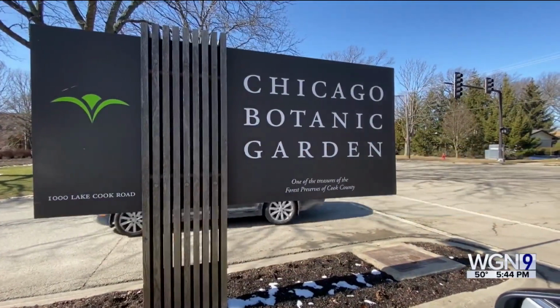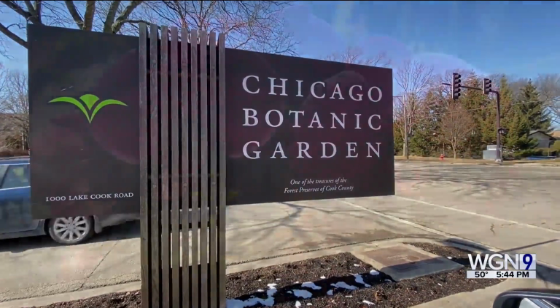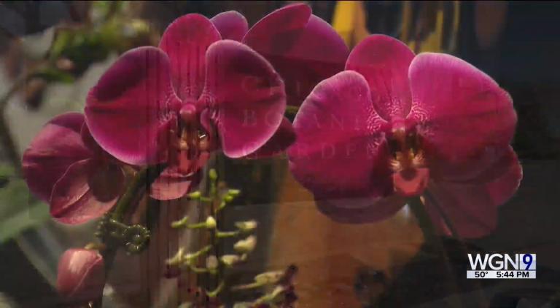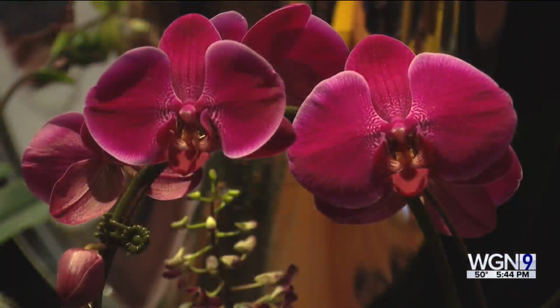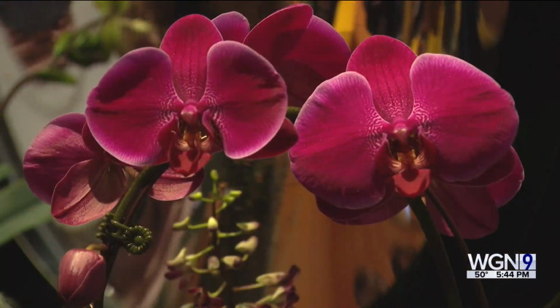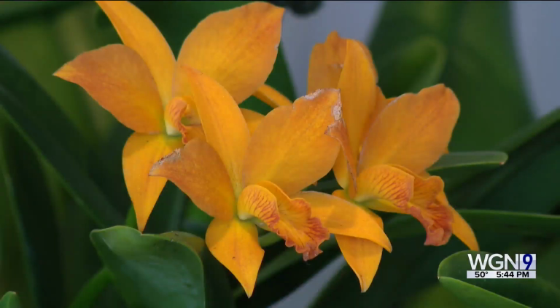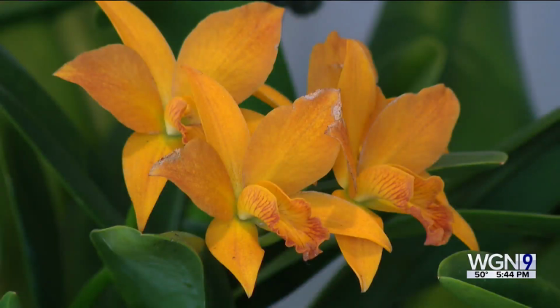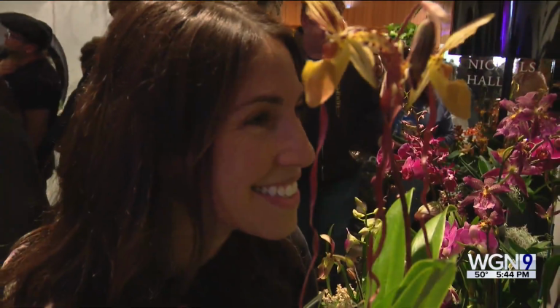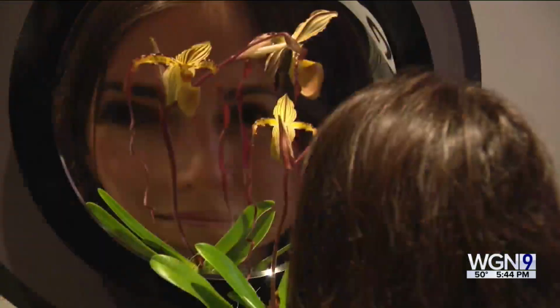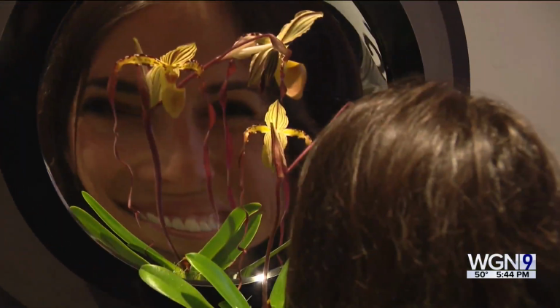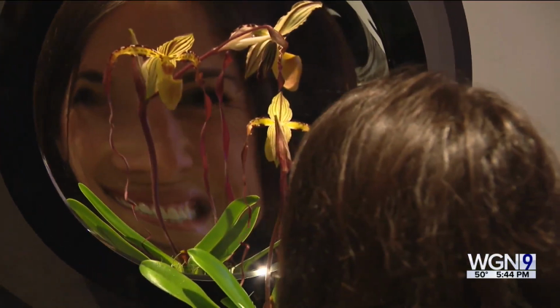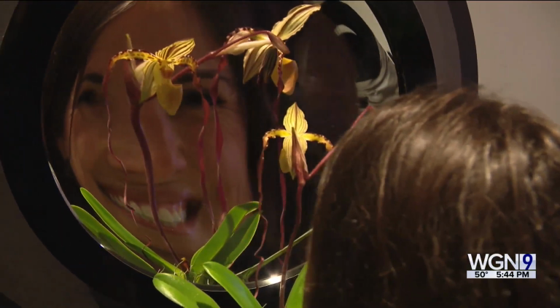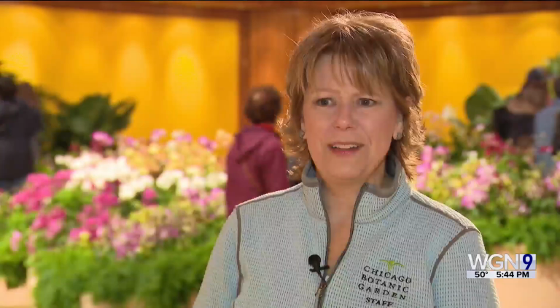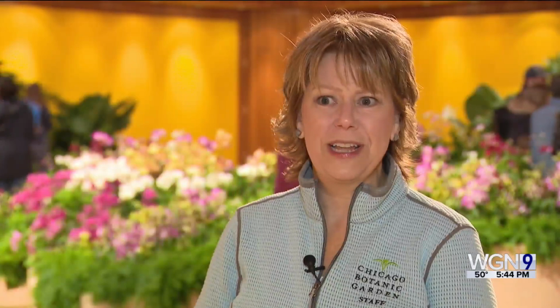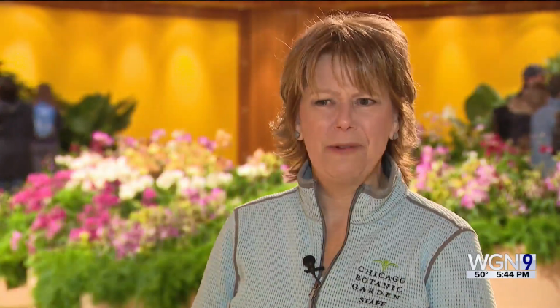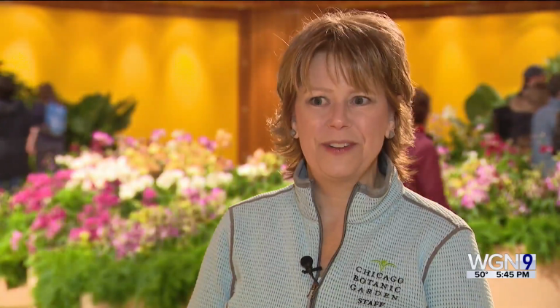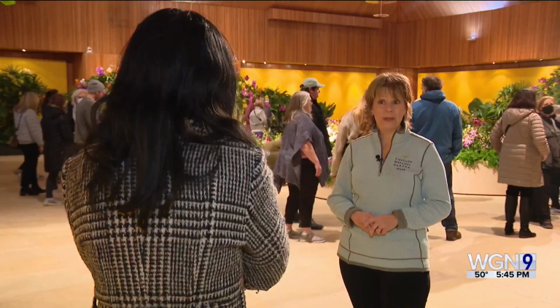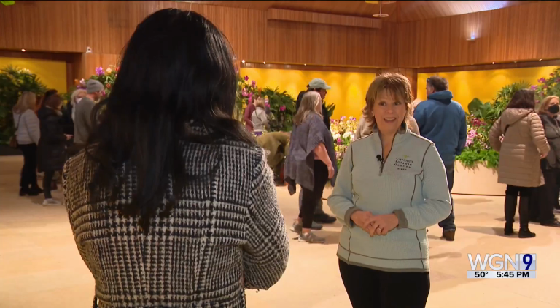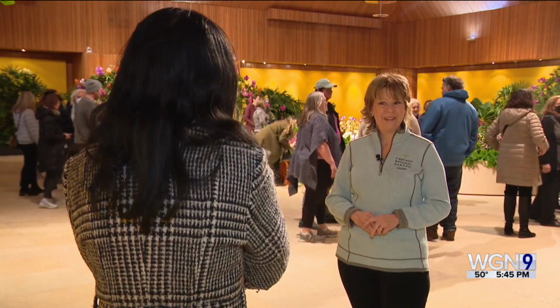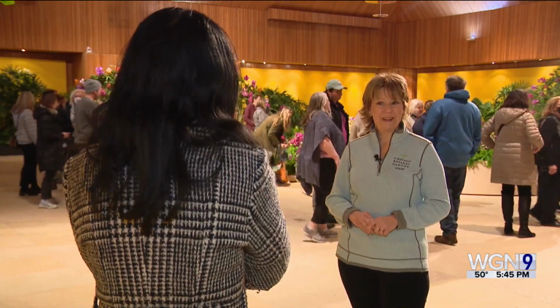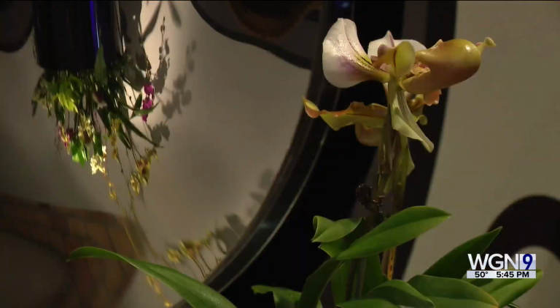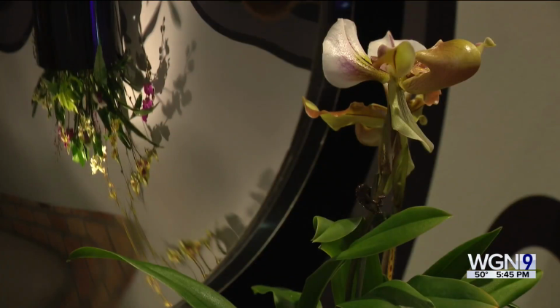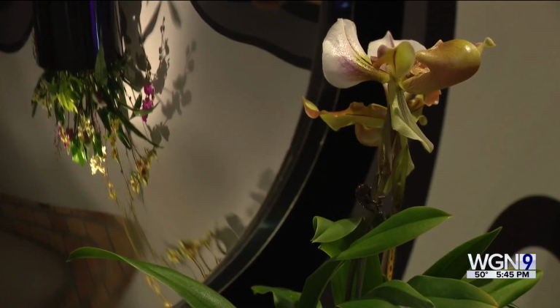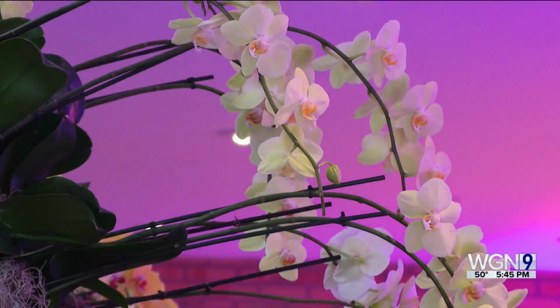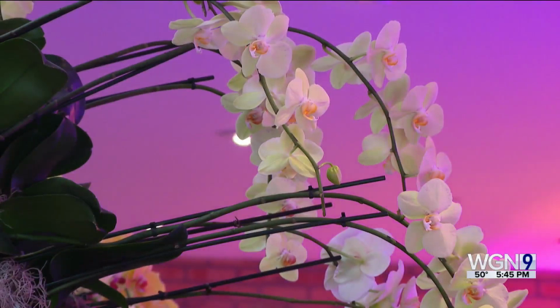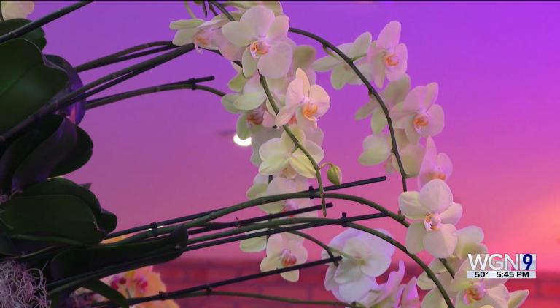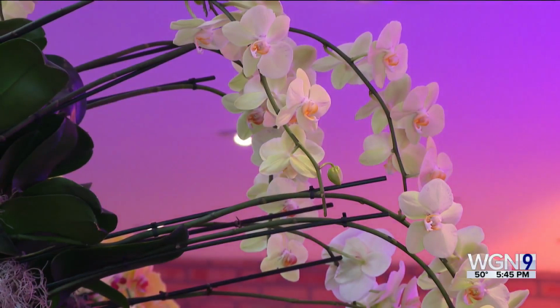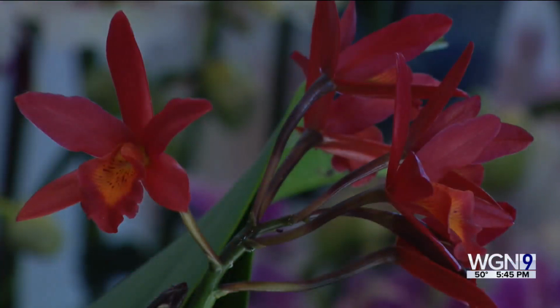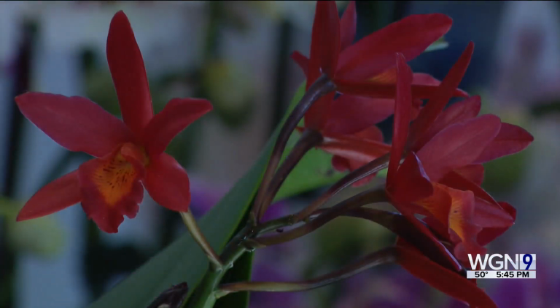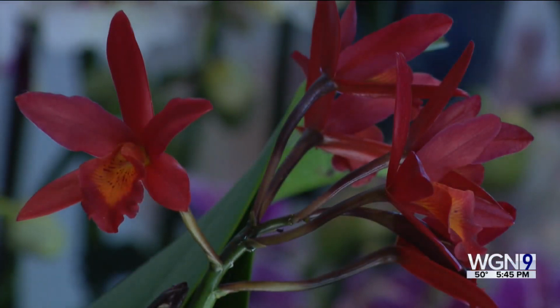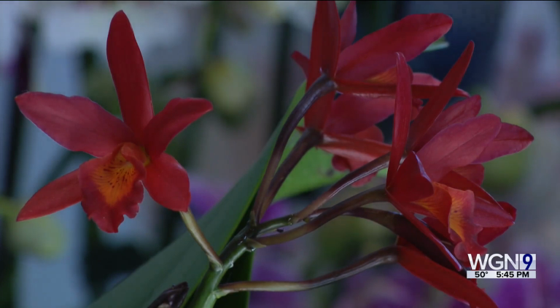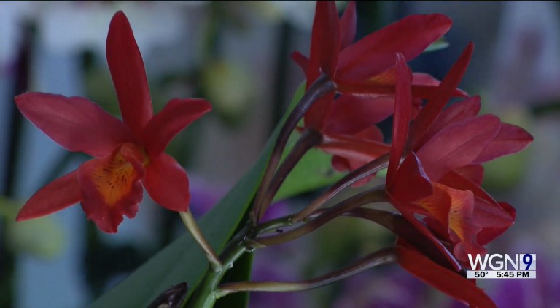It's an explosion of vibrant color, just bringing smiles to people's faces and bringing them joy, especially right now in the wintertime. Jody Zambolo says 10,000 orchid blooms are on display at the Chicago Botanic Gardens.